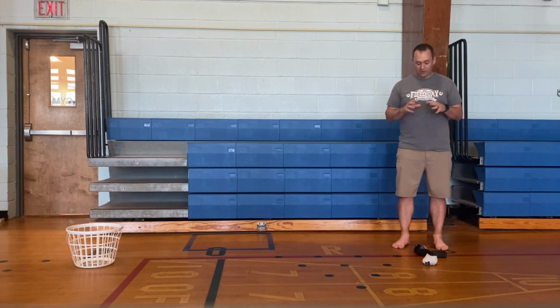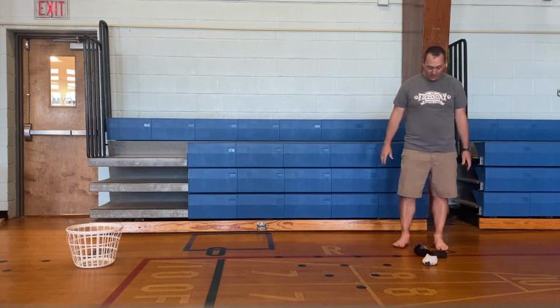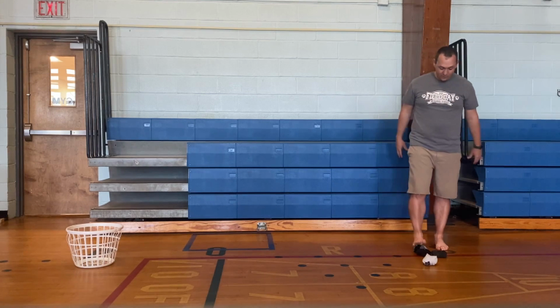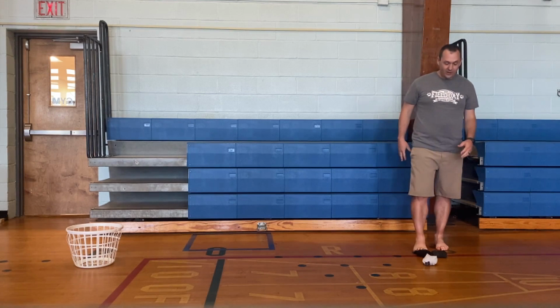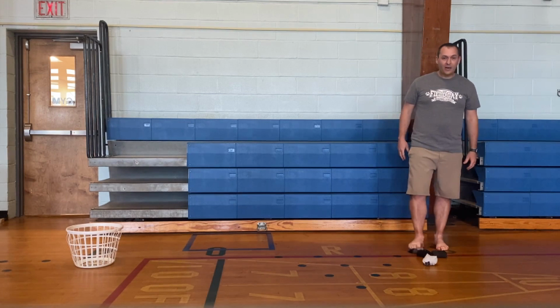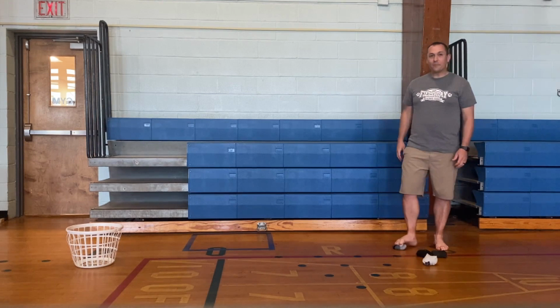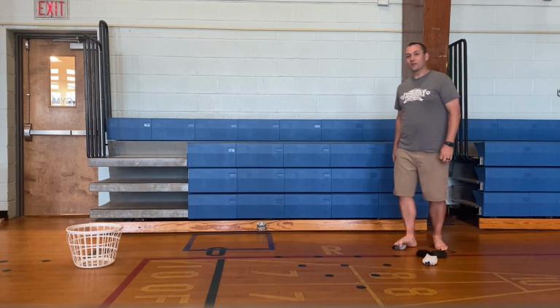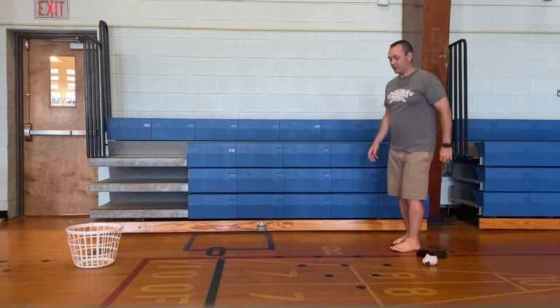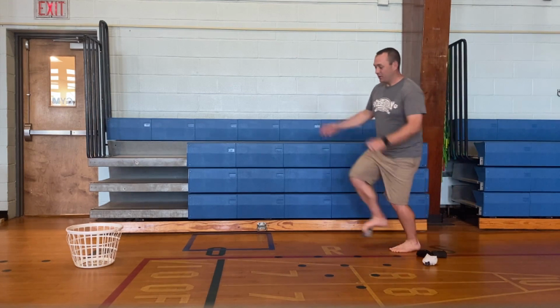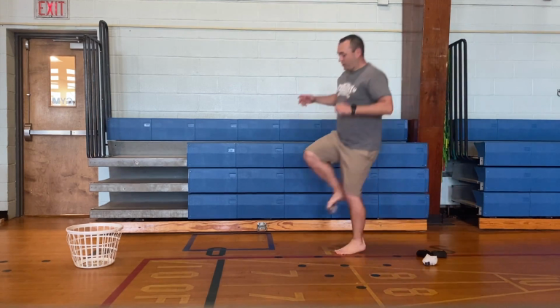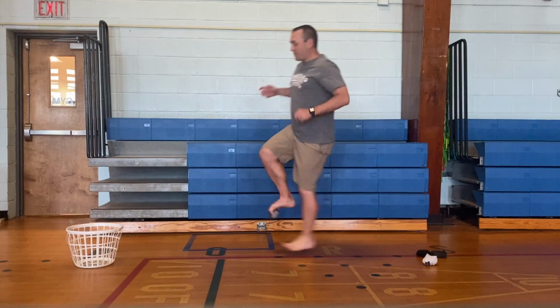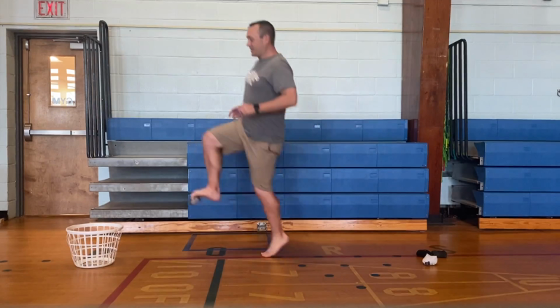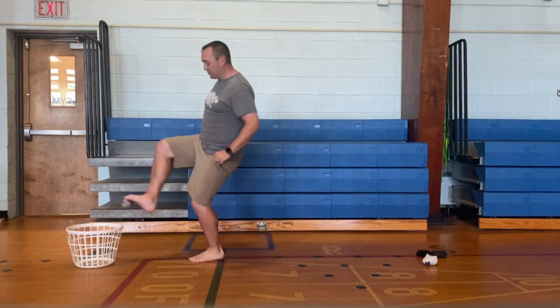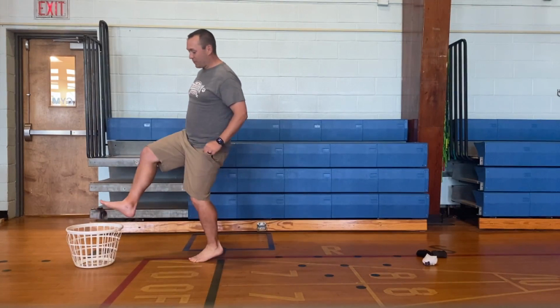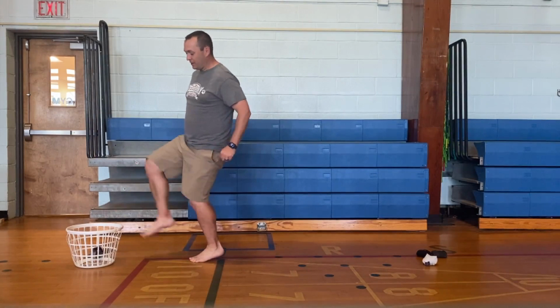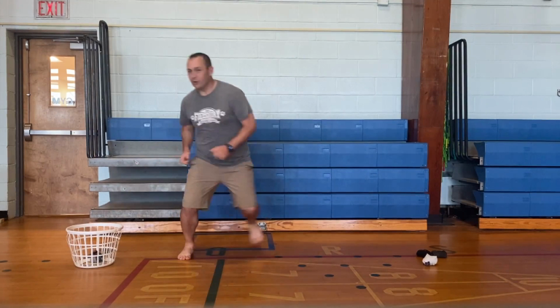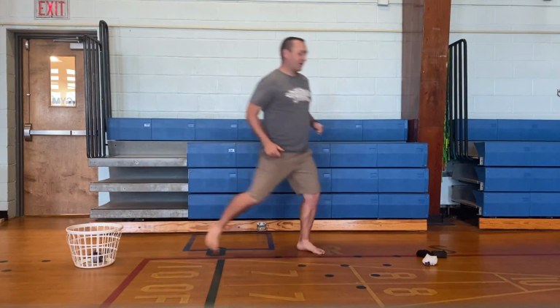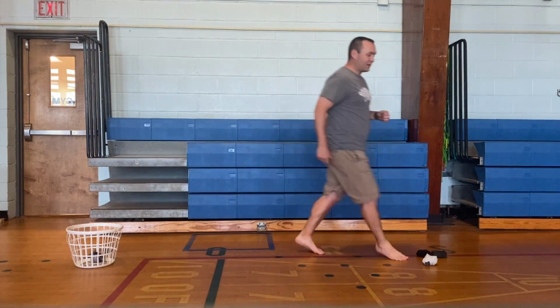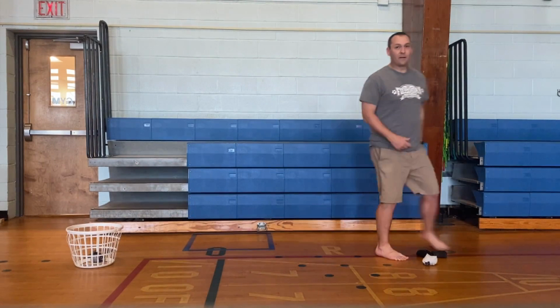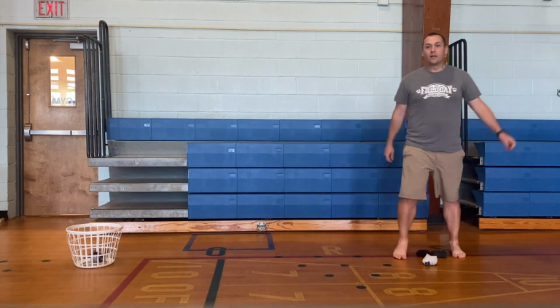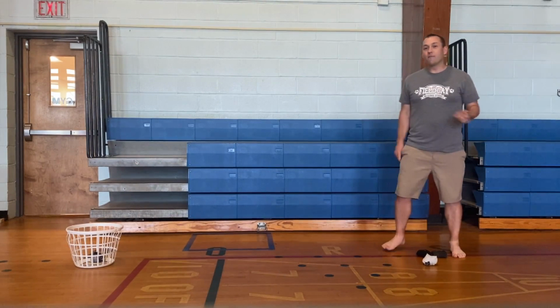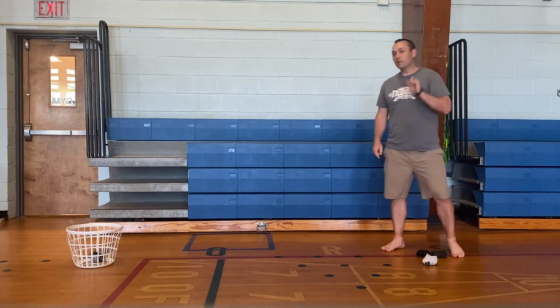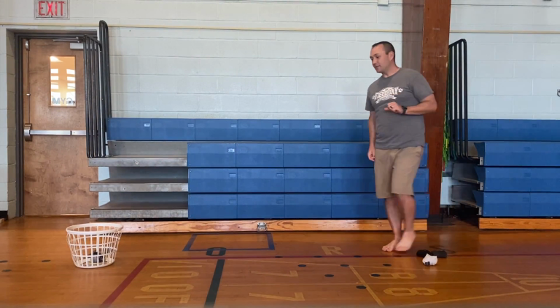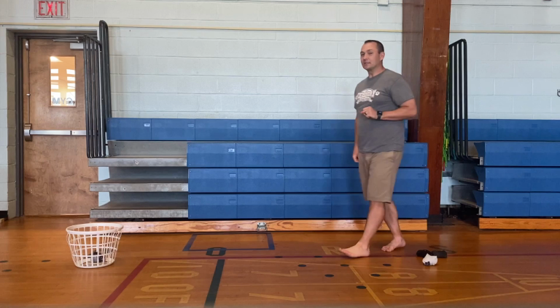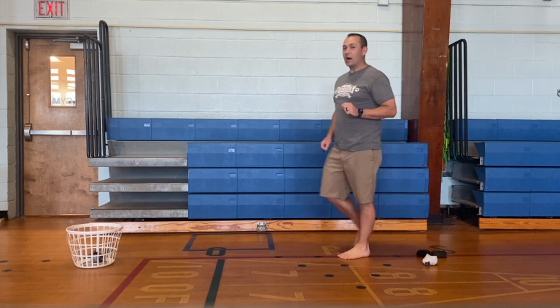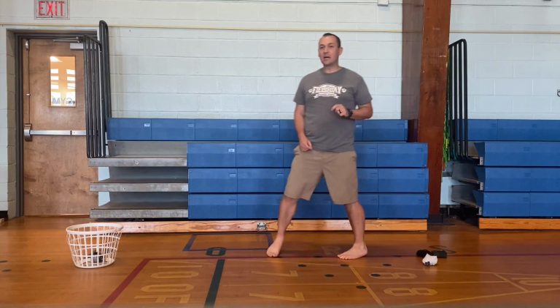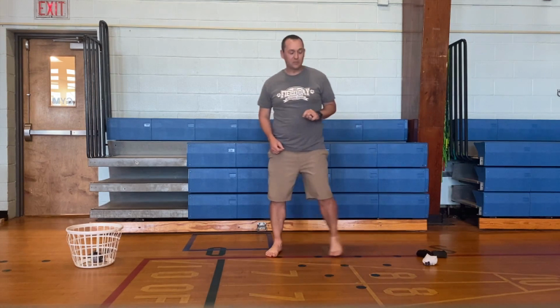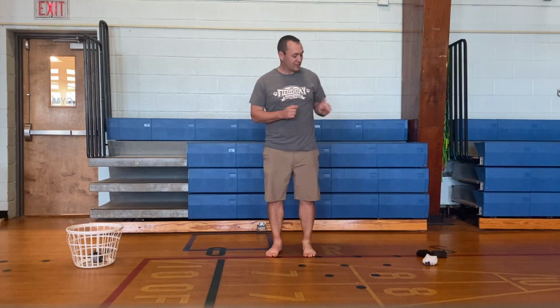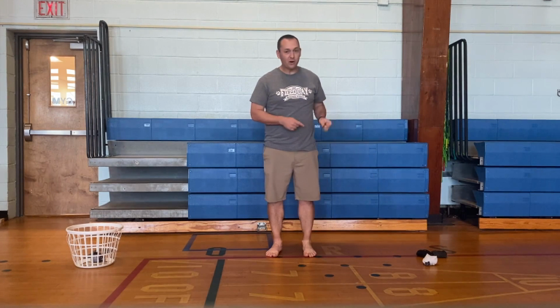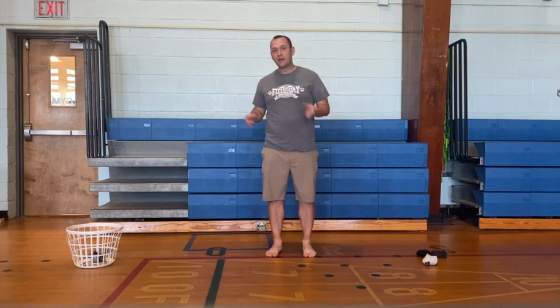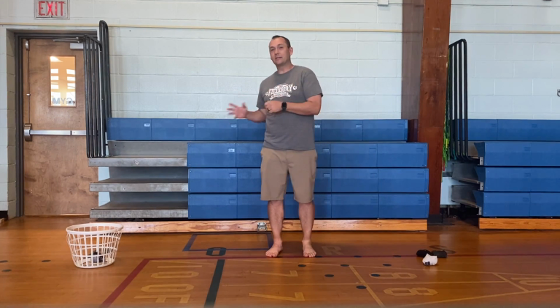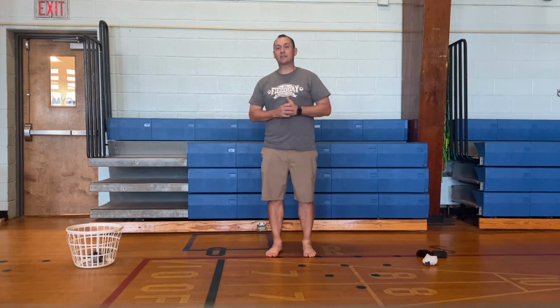You're going to pick it up with one foot and hop with the other foot. When you get all the way to the basket, drop it in, go back and do it again. You have one minute to see how many times you can get a sock ball into the basket.